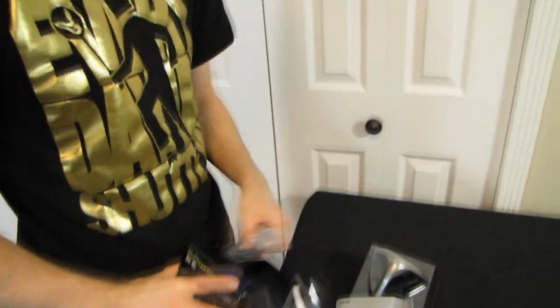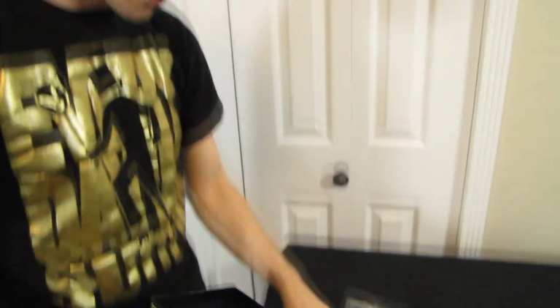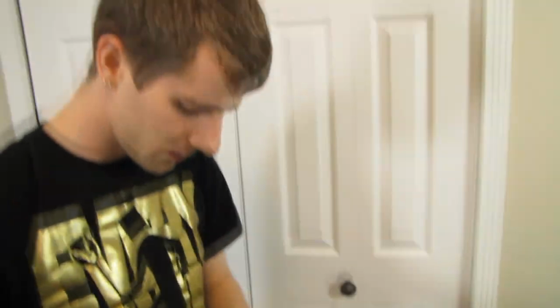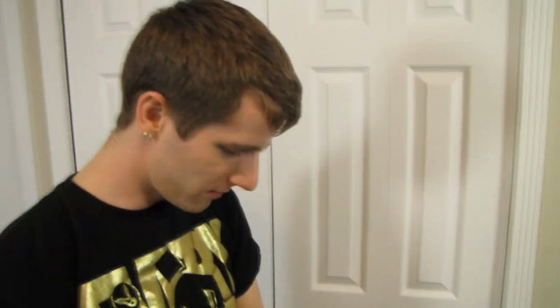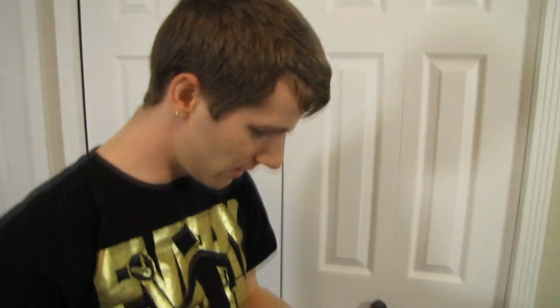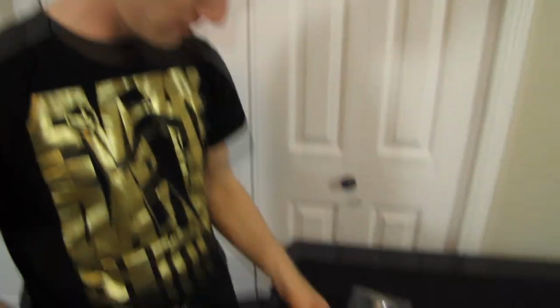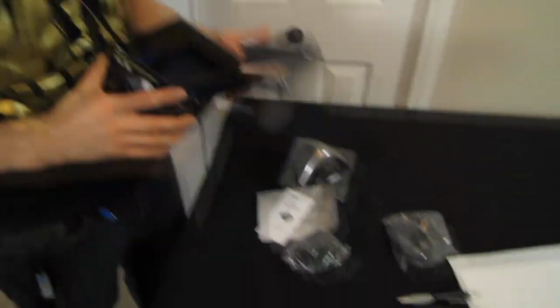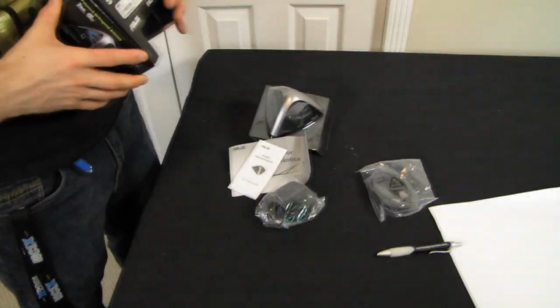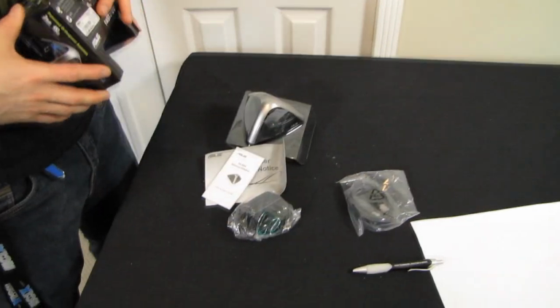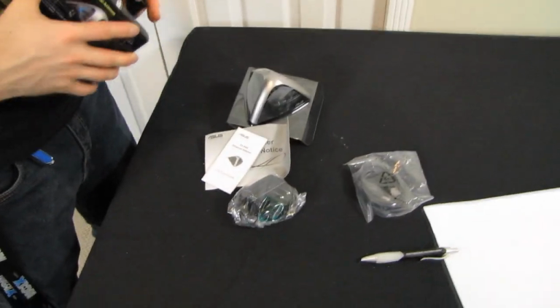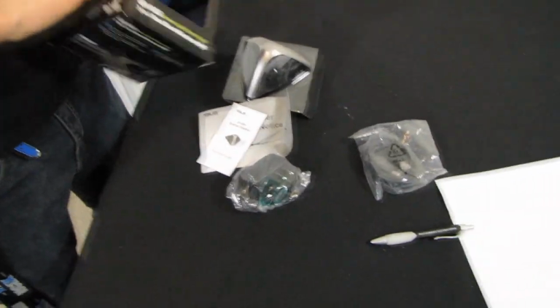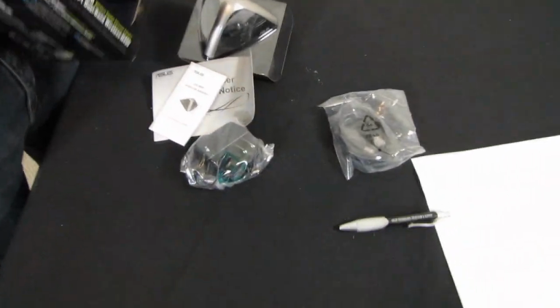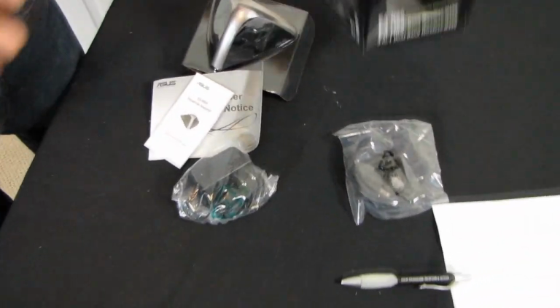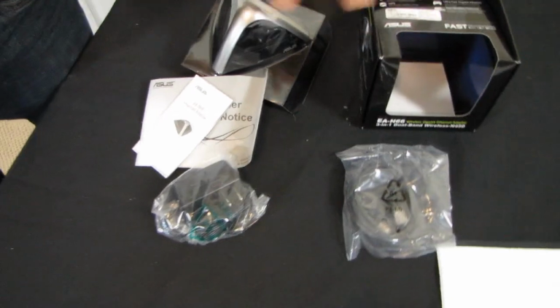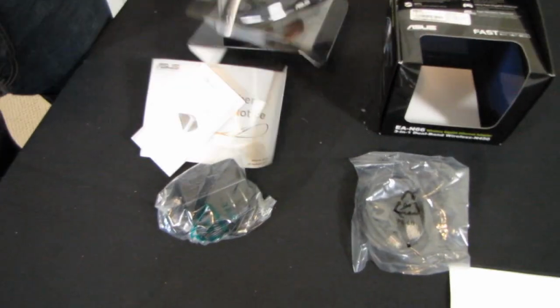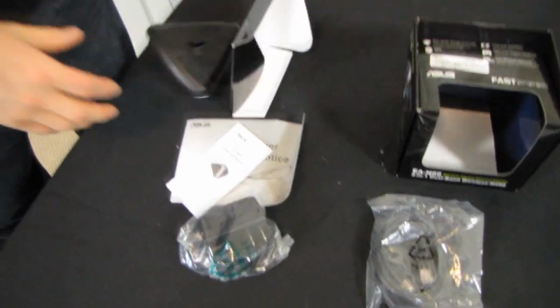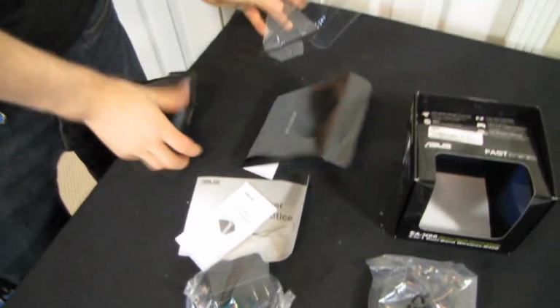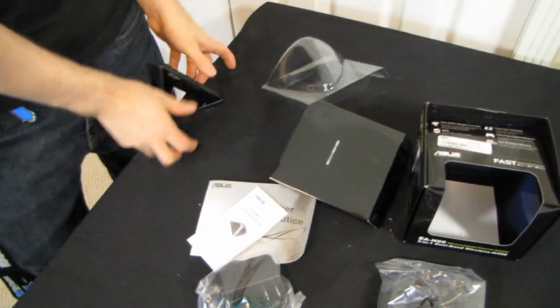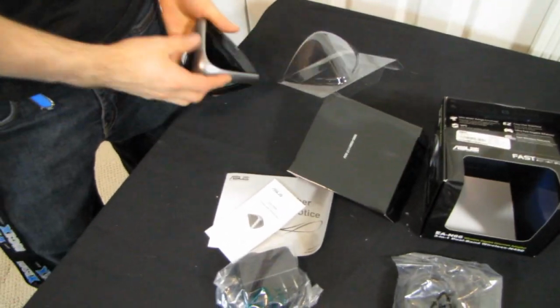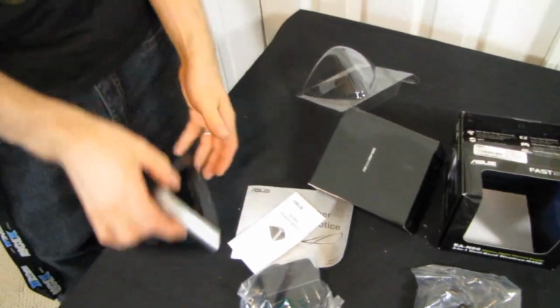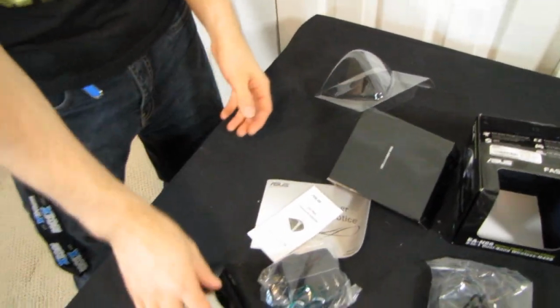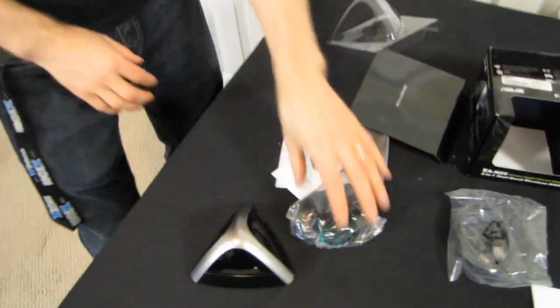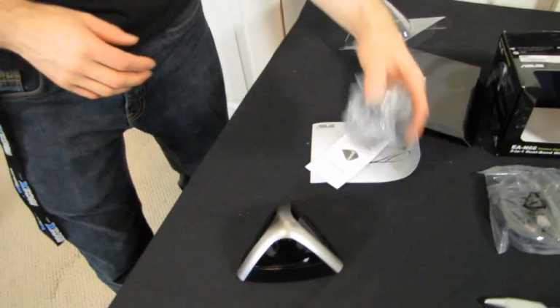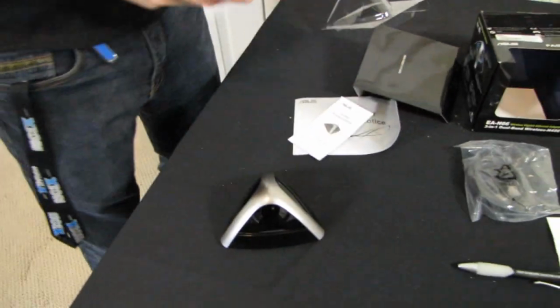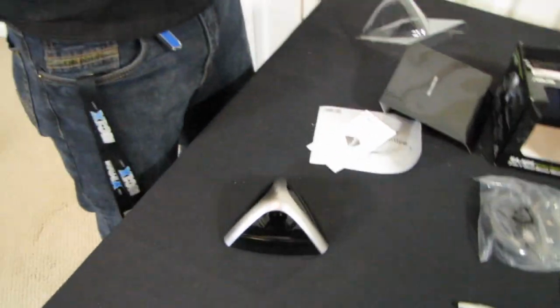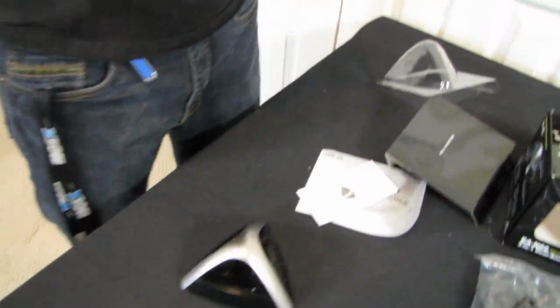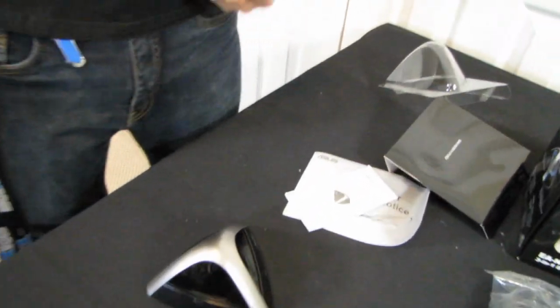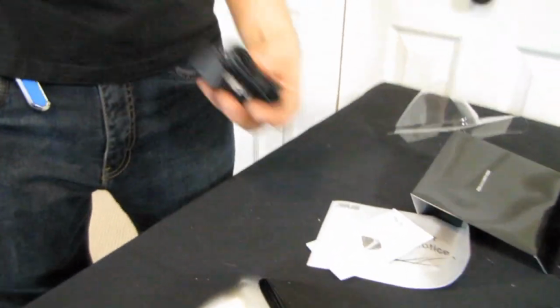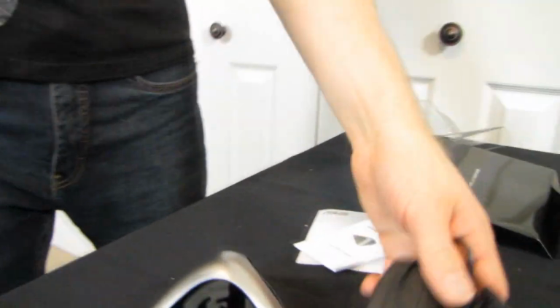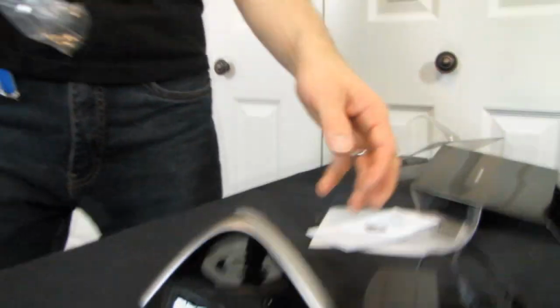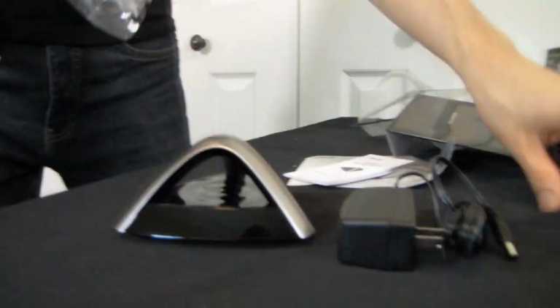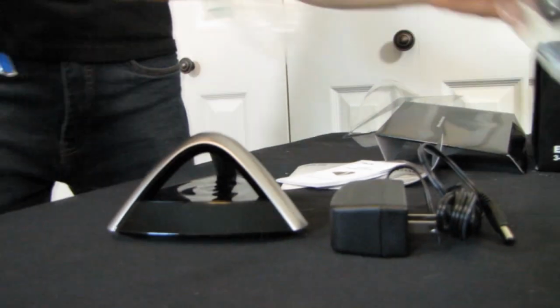So here's all the stuff that's included. Bunch of stuff in there, bunch of boxes here. It's like a pyramid — it goes like that, and then there's this power thing.